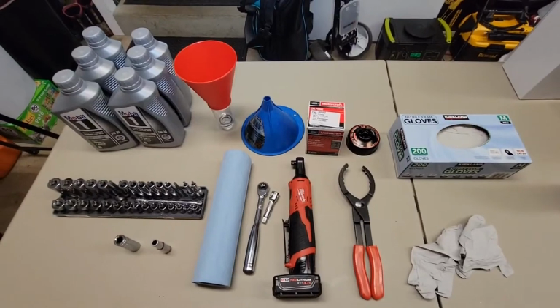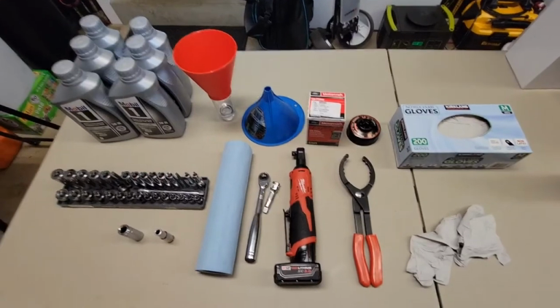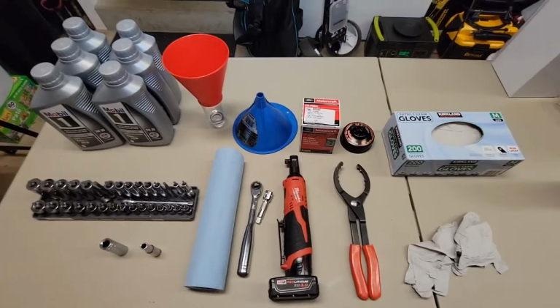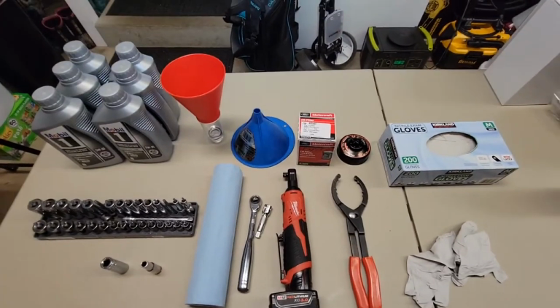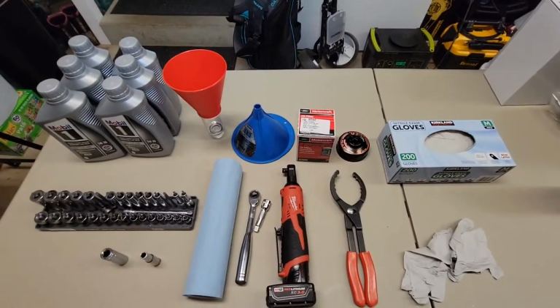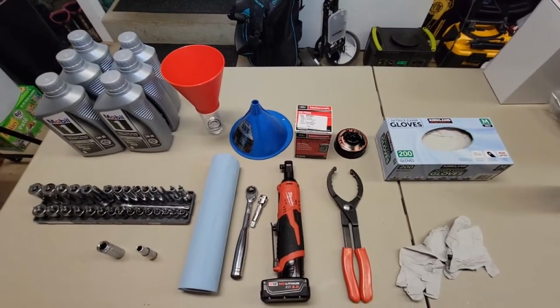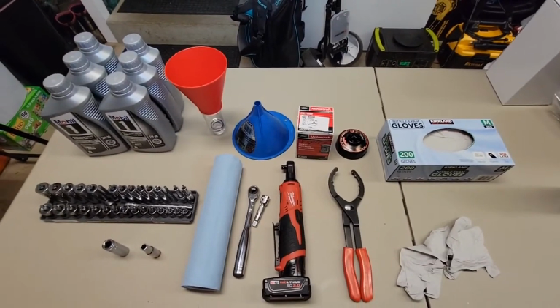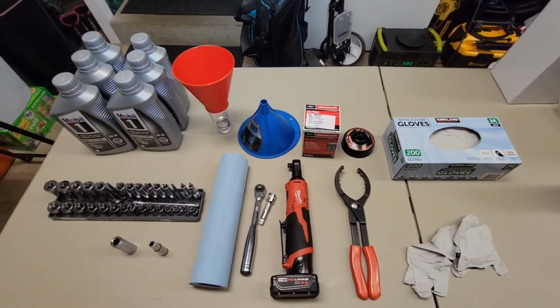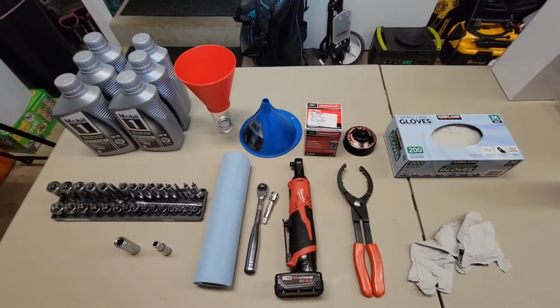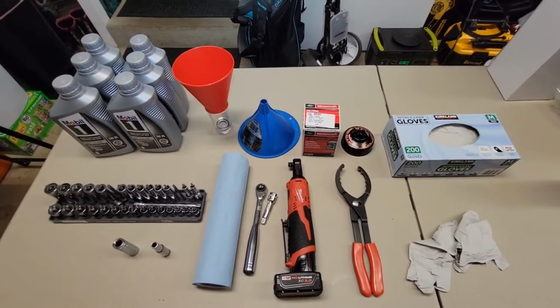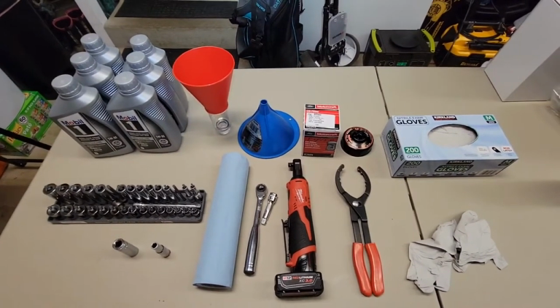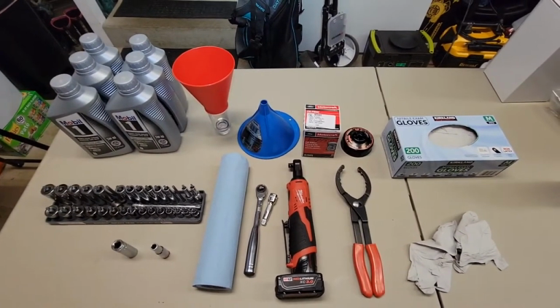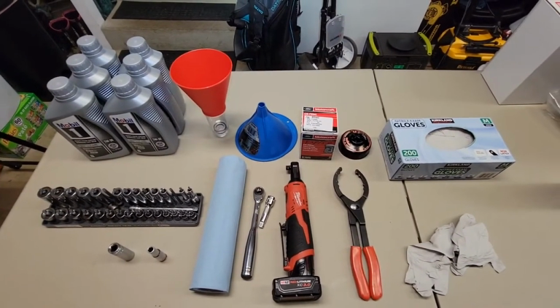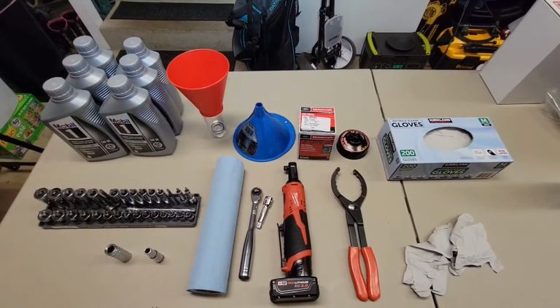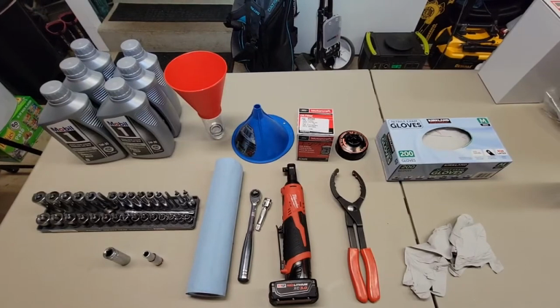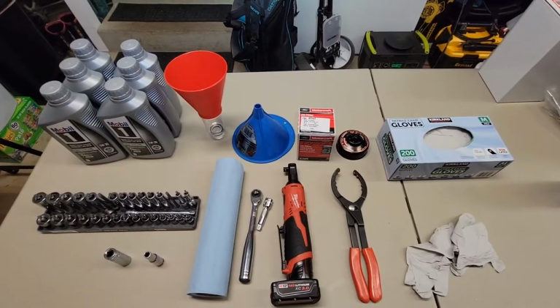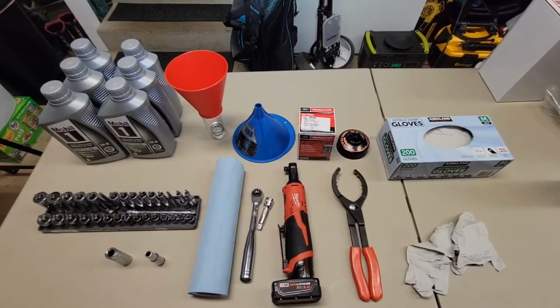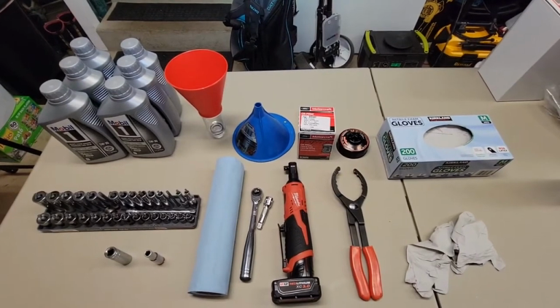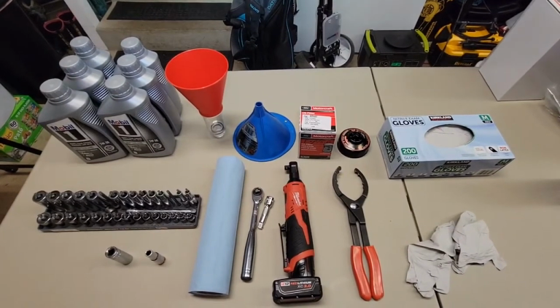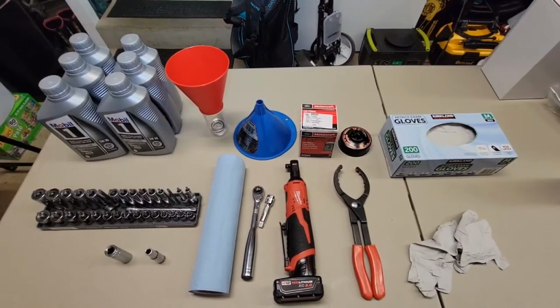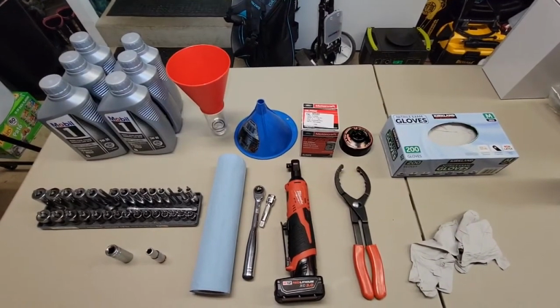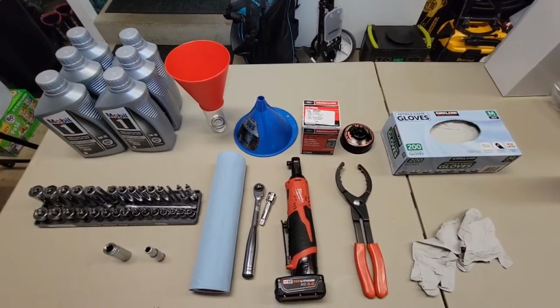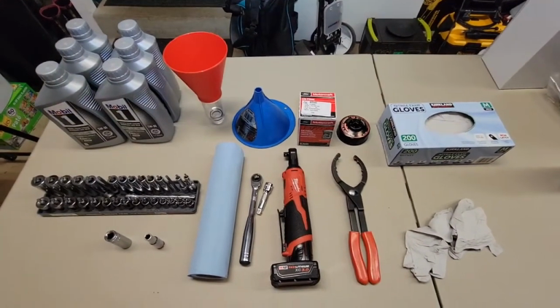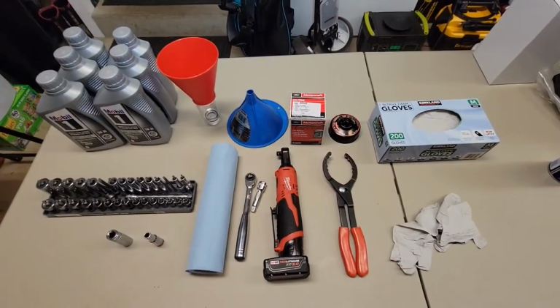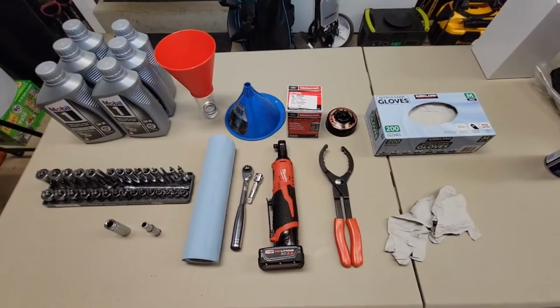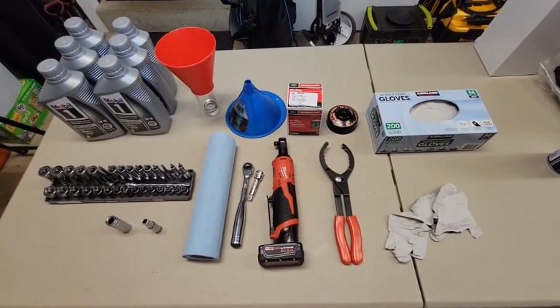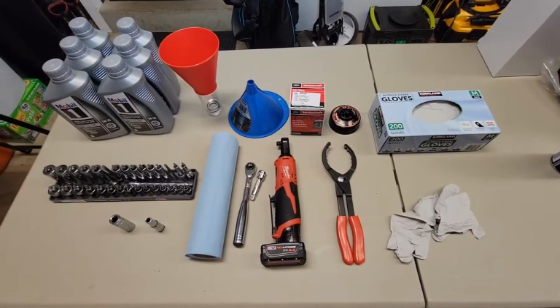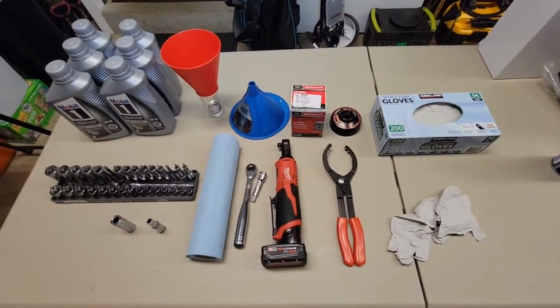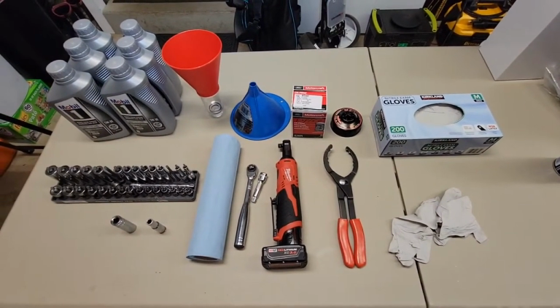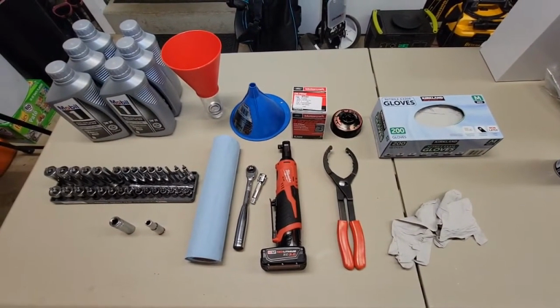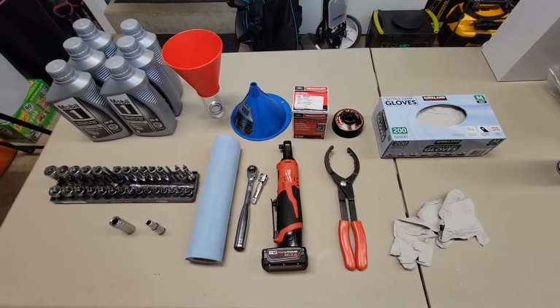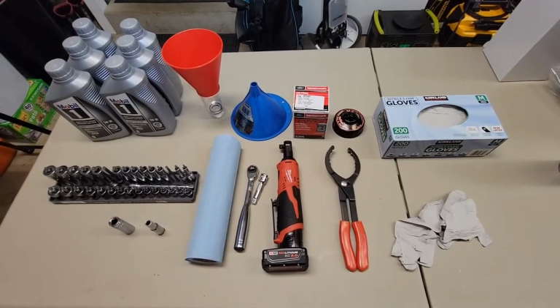Hello everyone, this is John here doing an oil change on a 2020 Ford Expedition. Just doing a little list of what you need for that oil change.